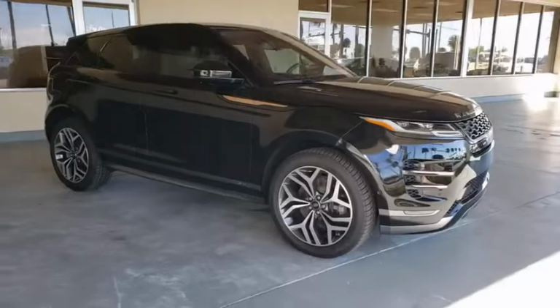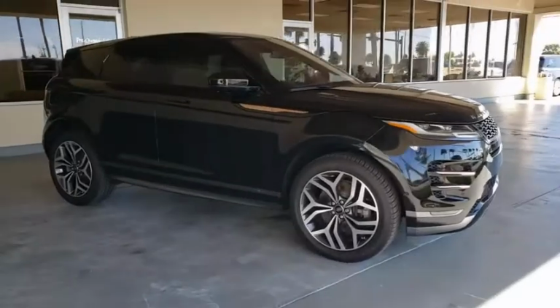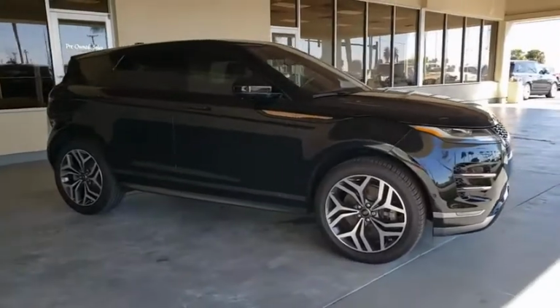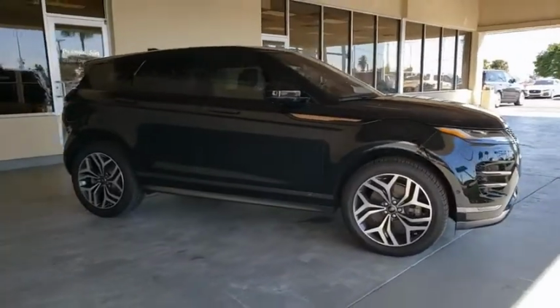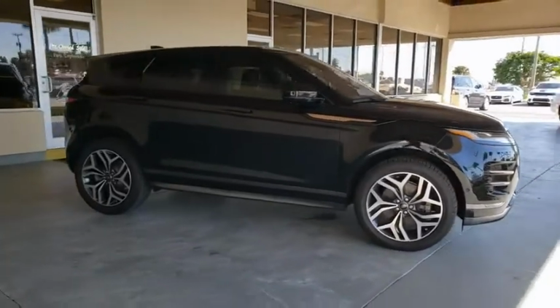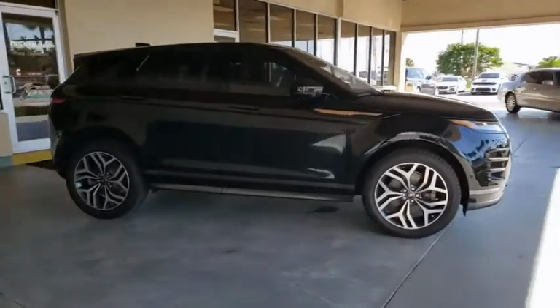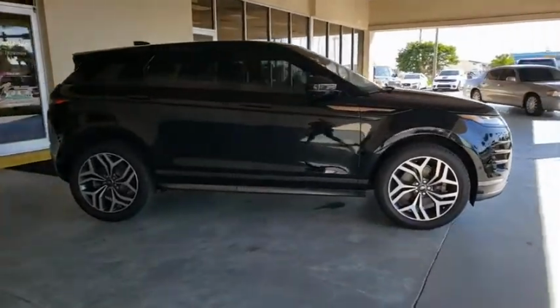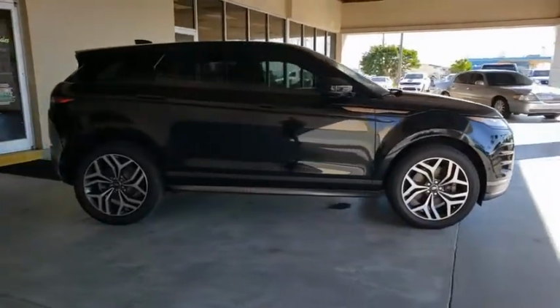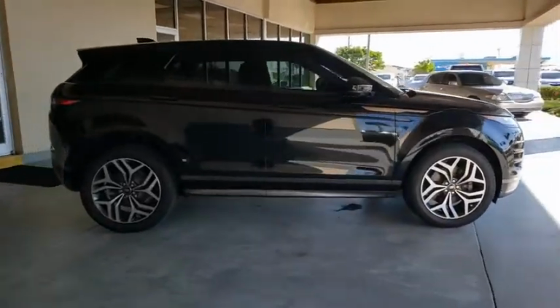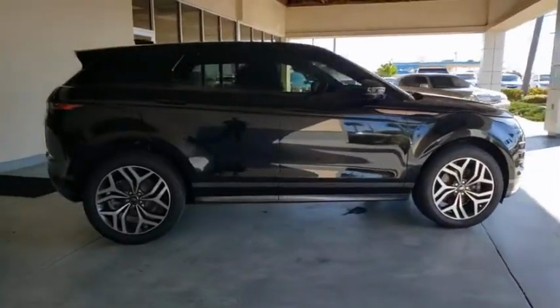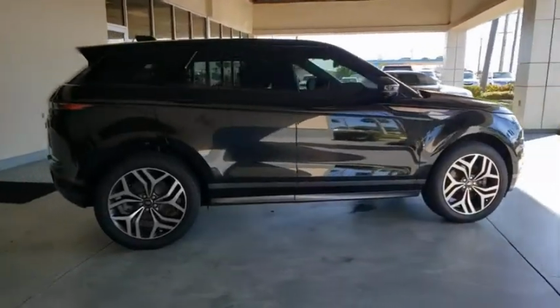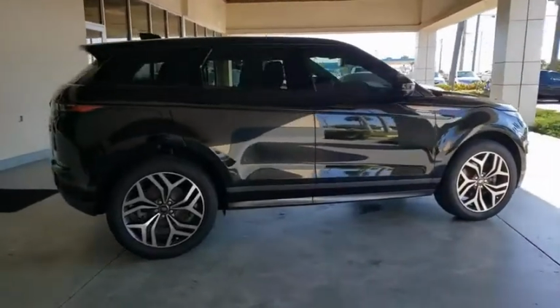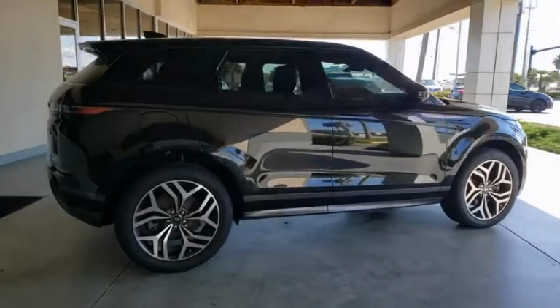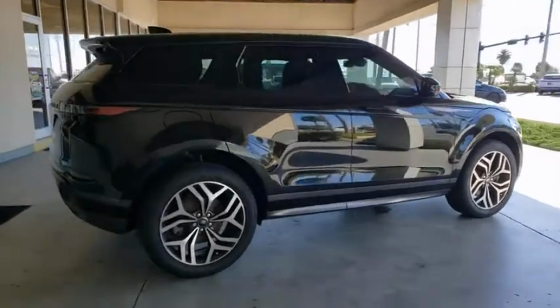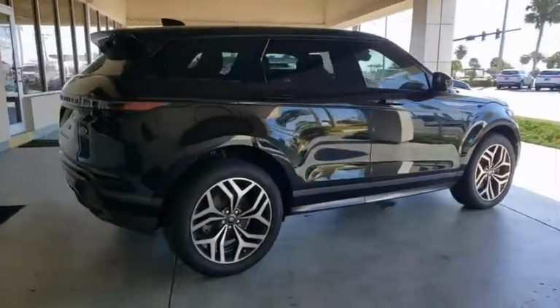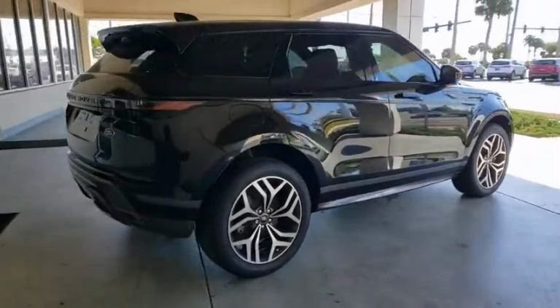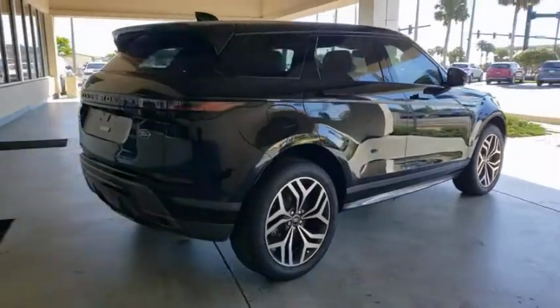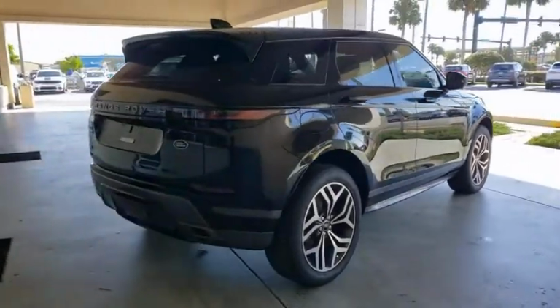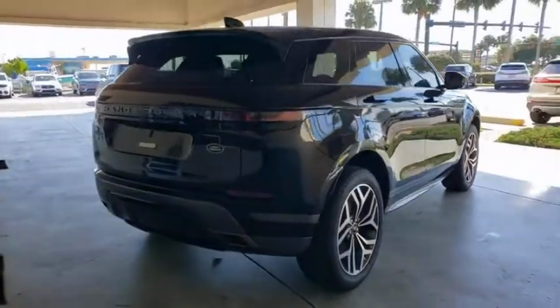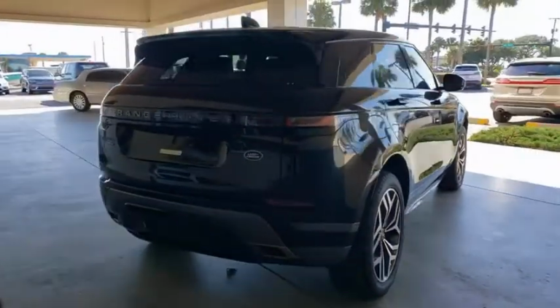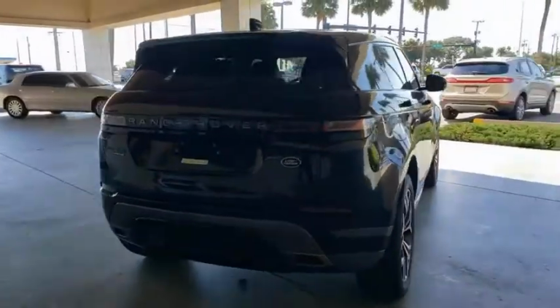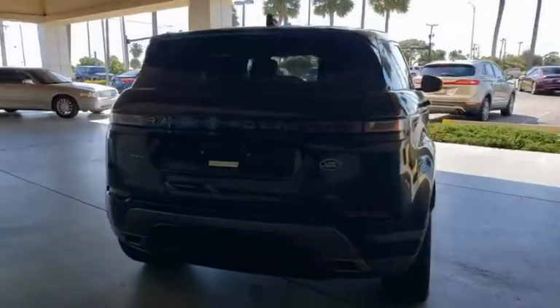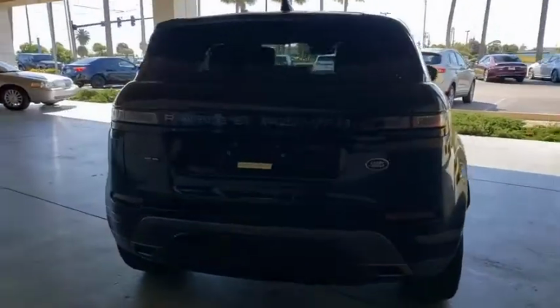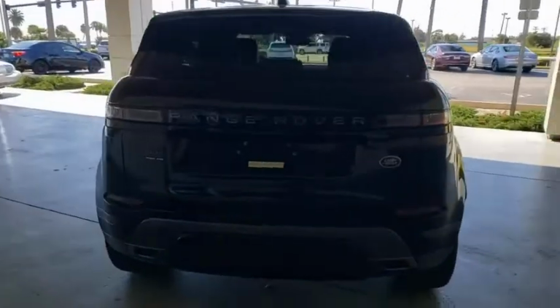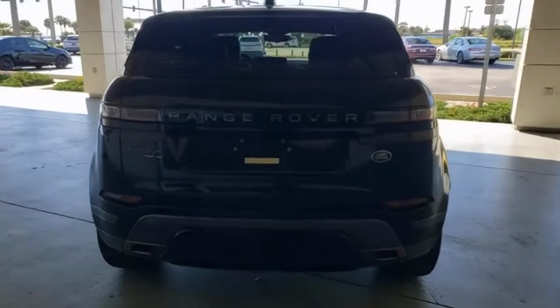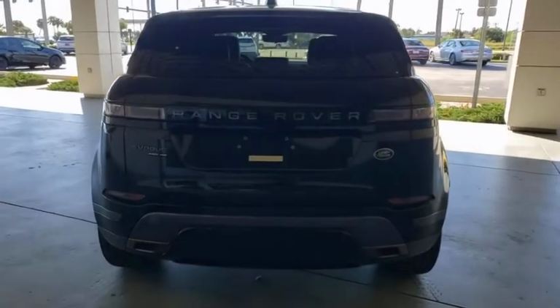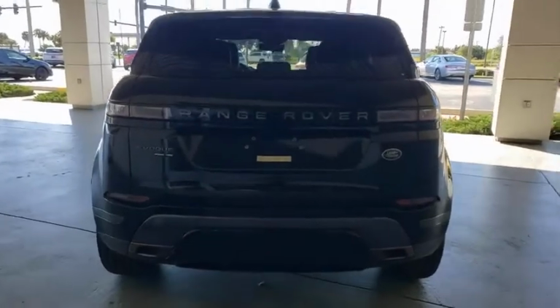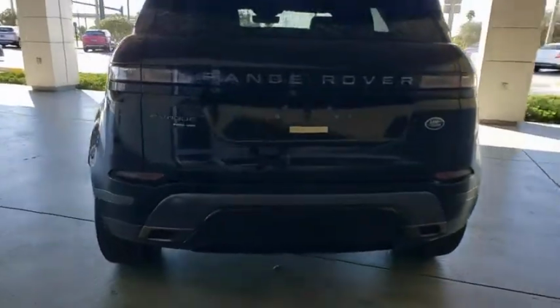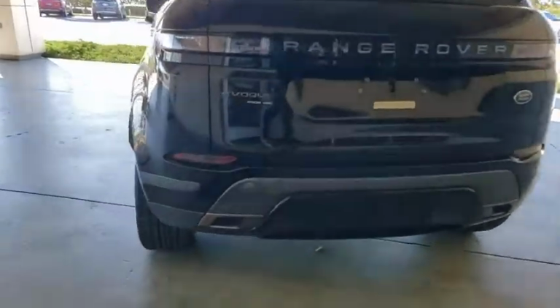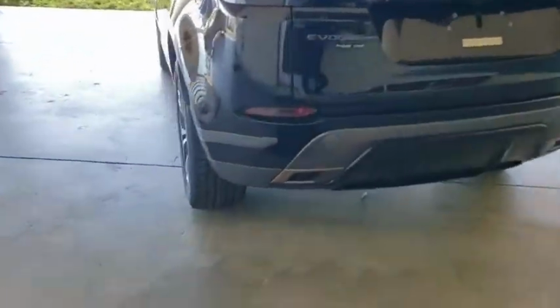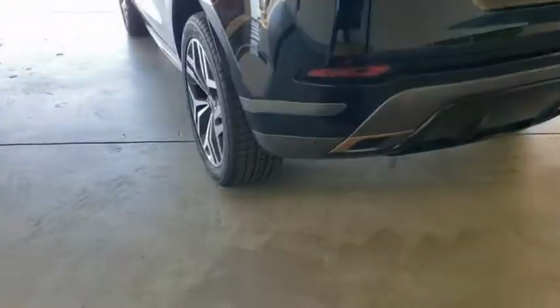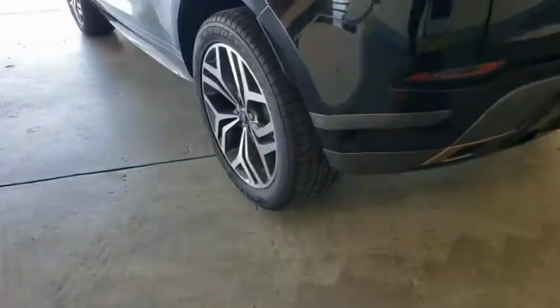Come test drive the 2020 Land Rover Evoque. The Range Rover Evoque is the lightest and most fuel-efficient Range Rover to date, continuing our commitment to environmental sustainability. This vehicle has less than 8,000 miles.